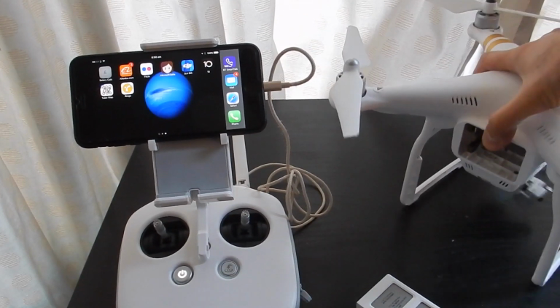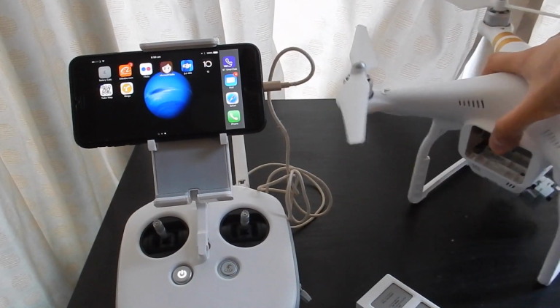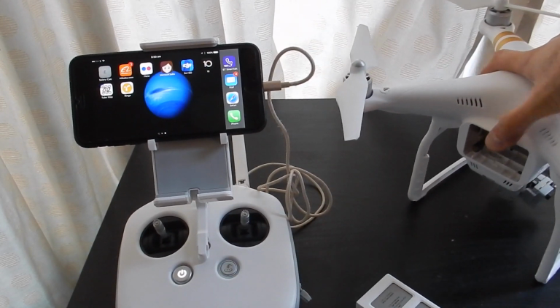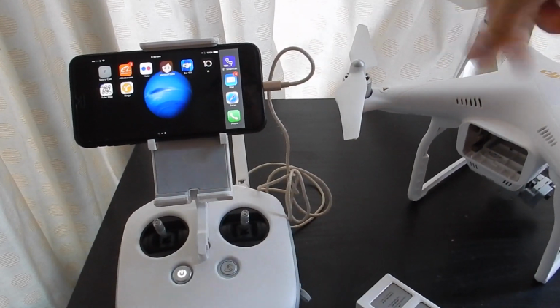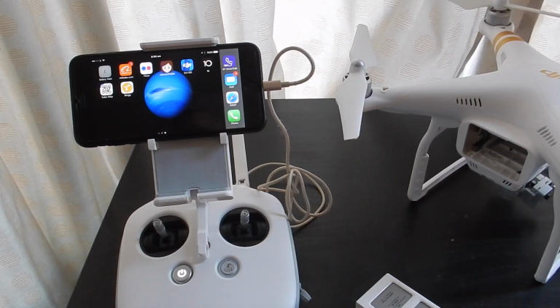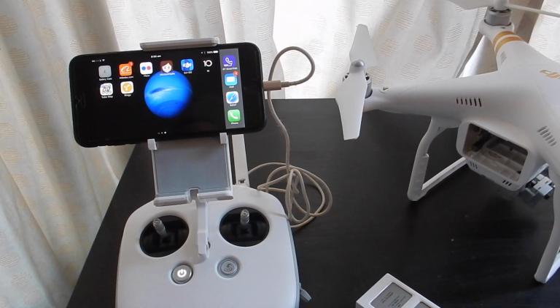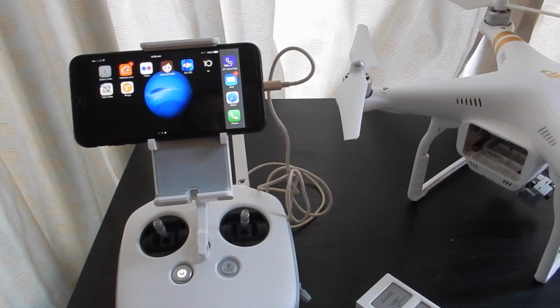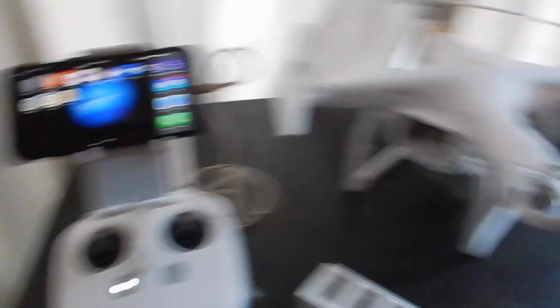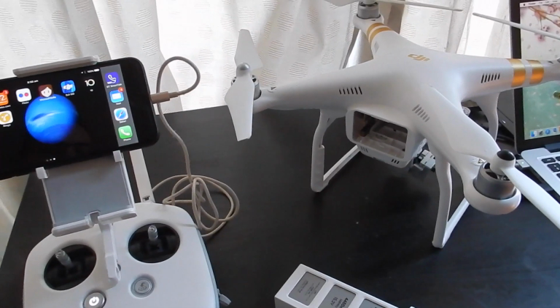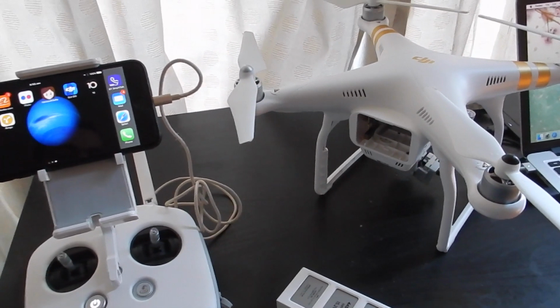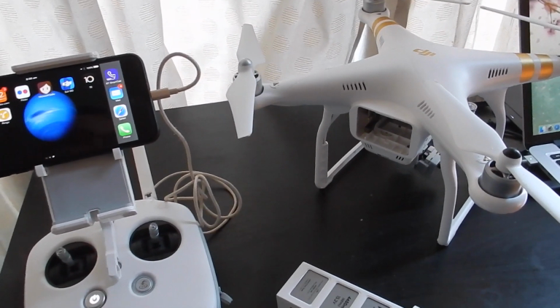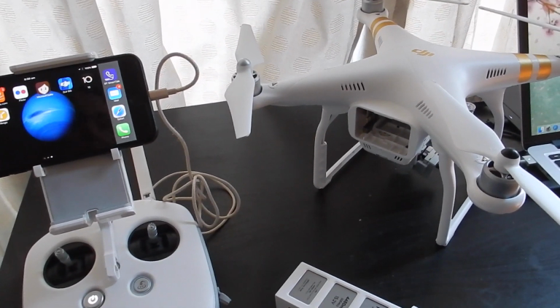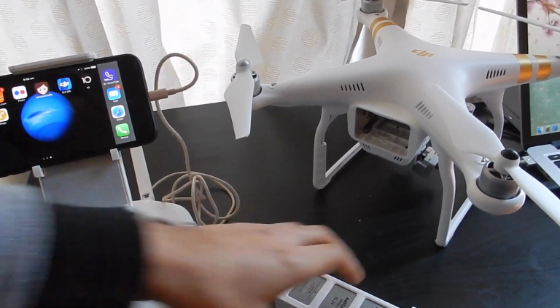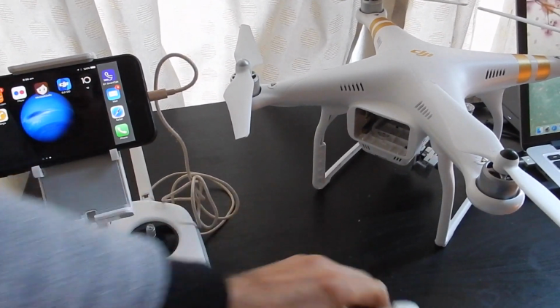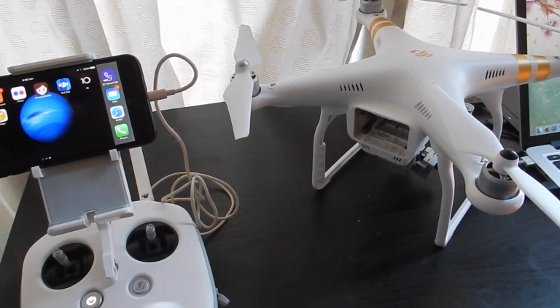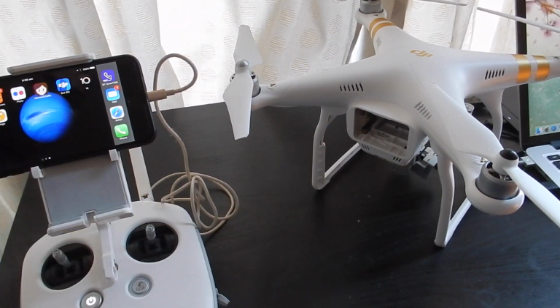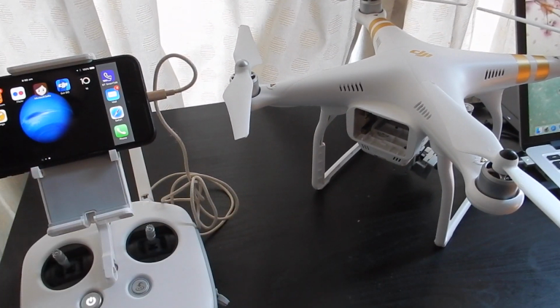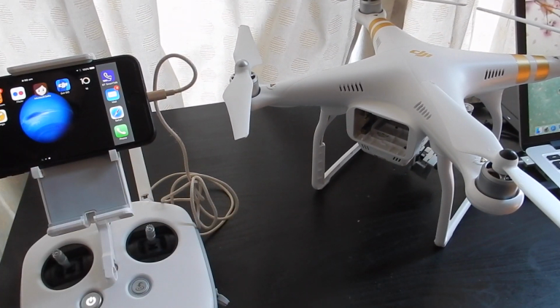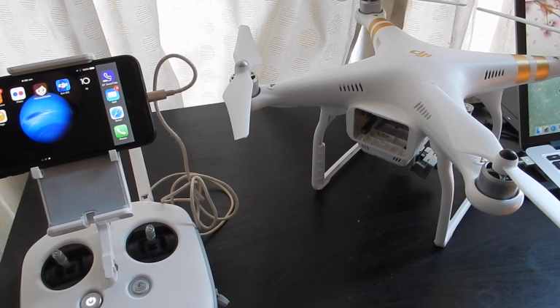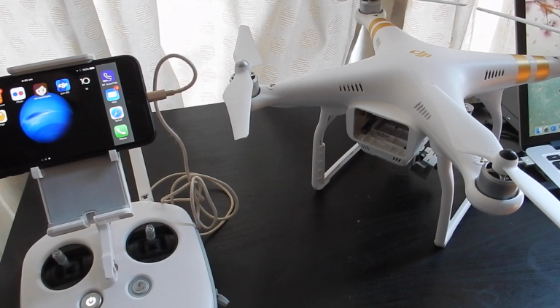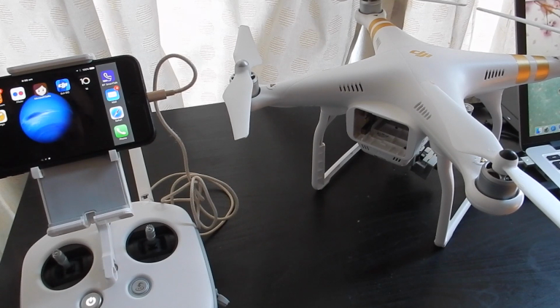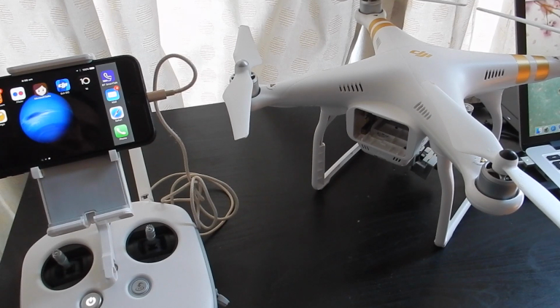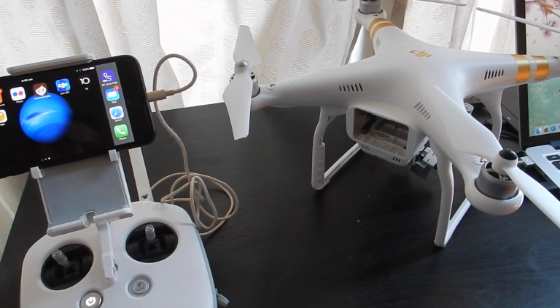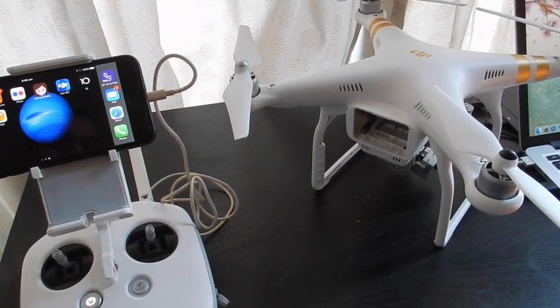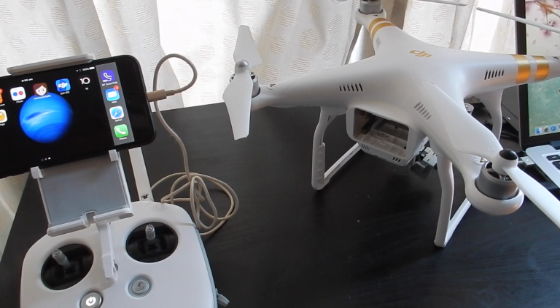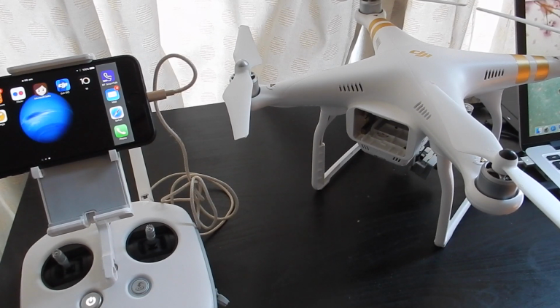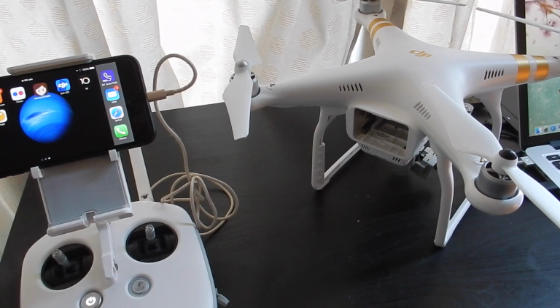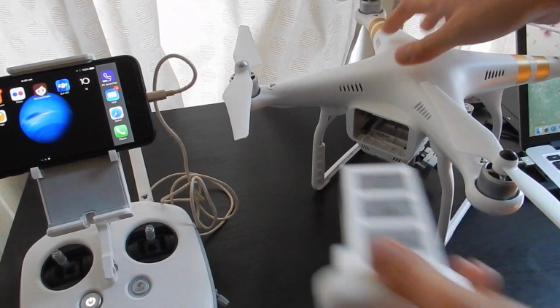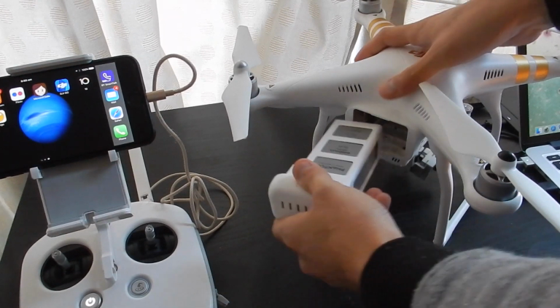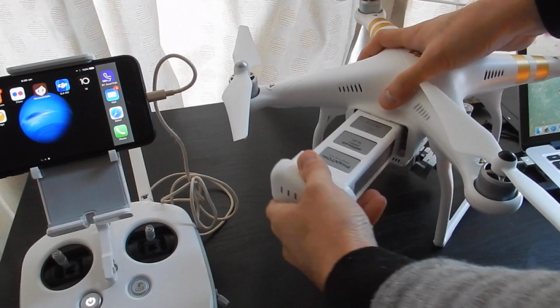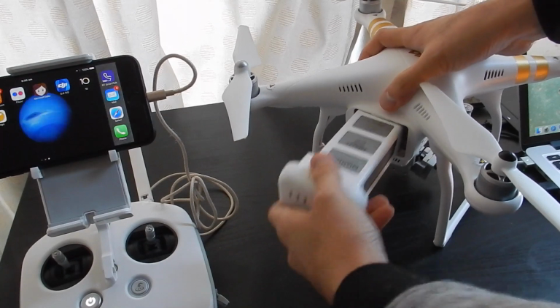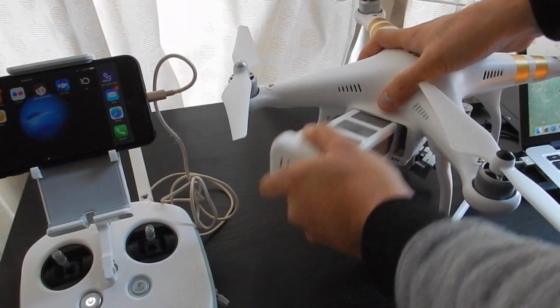Some people say that you need to remove the propellers. I've never removed the propellers, but it's advisable if DJI says you should do it that way — but it's your choice.